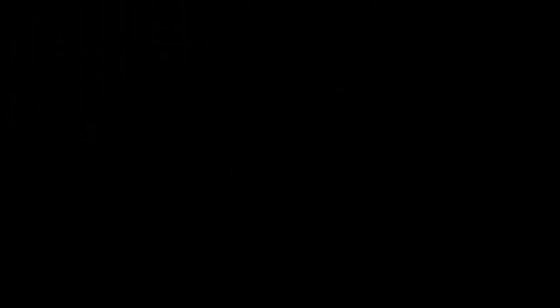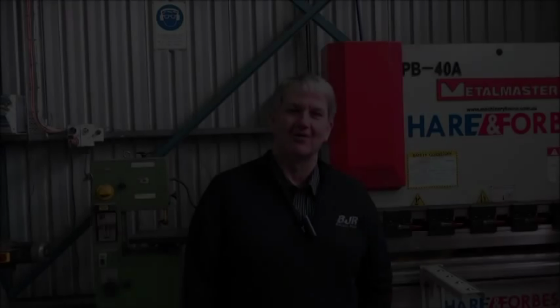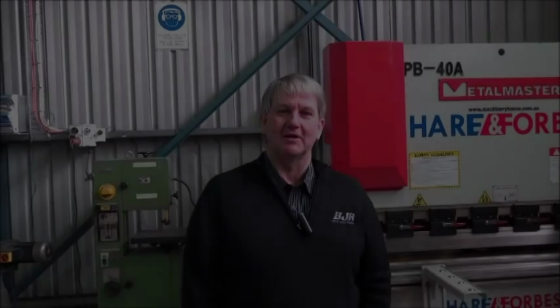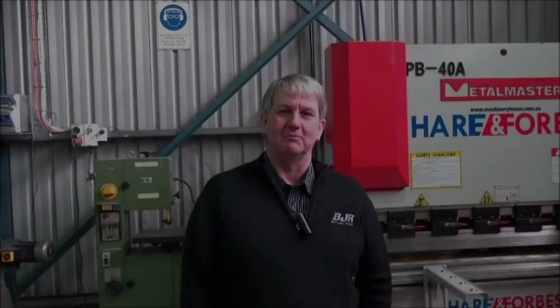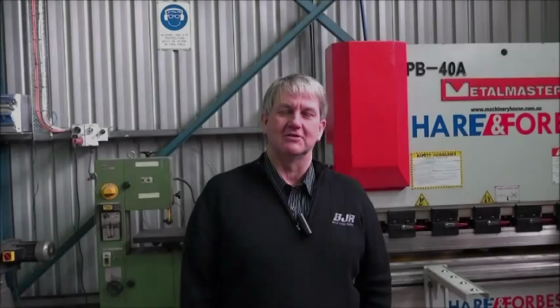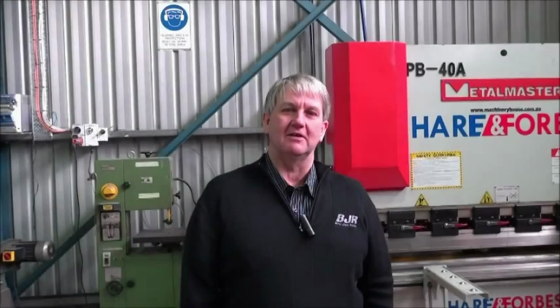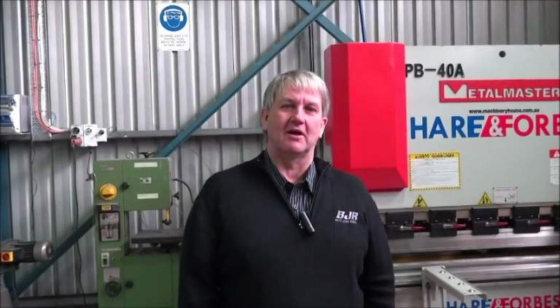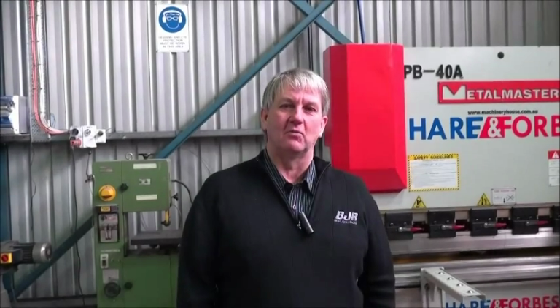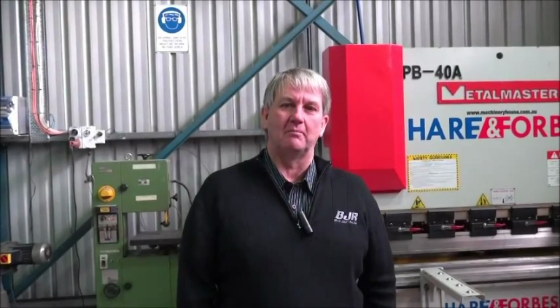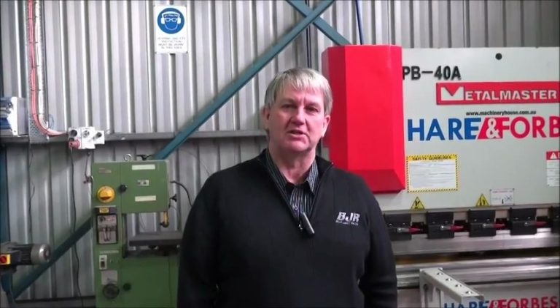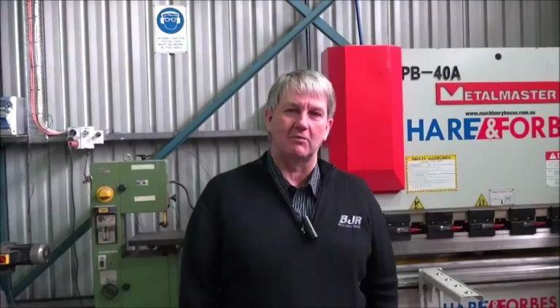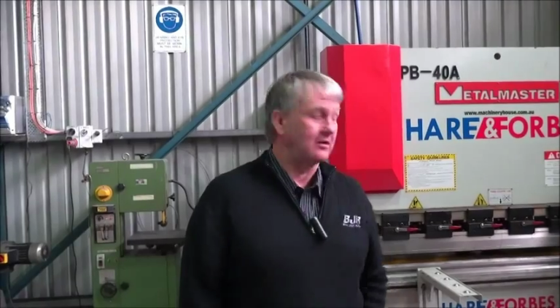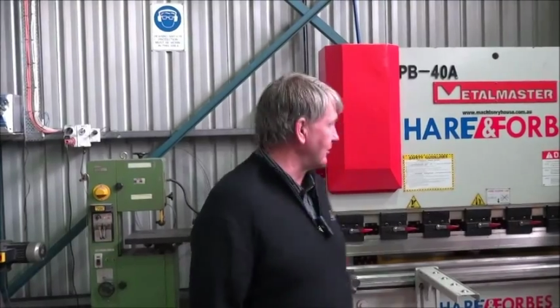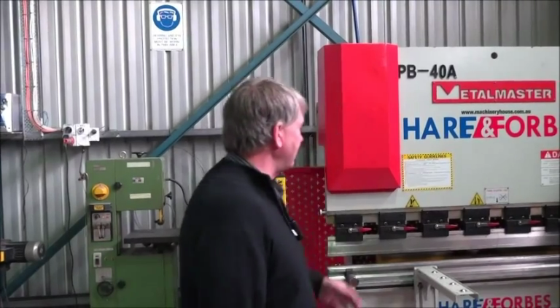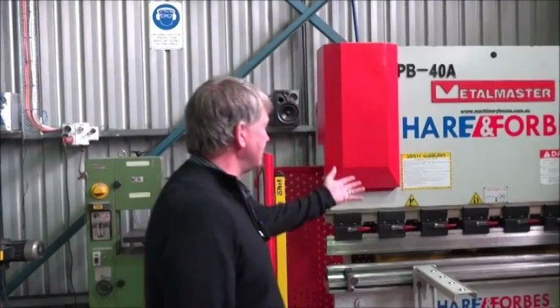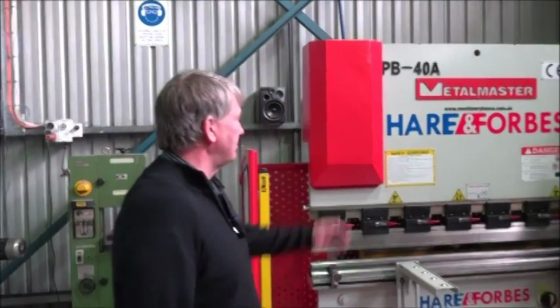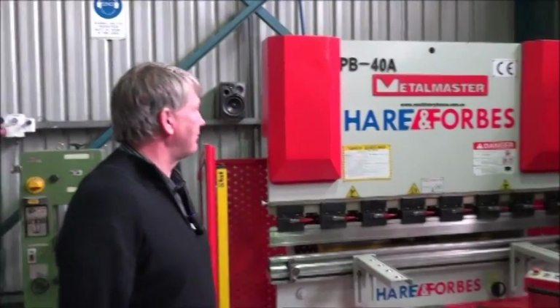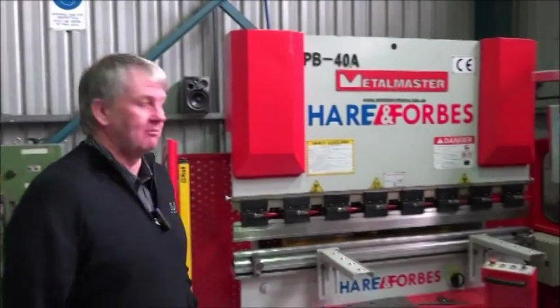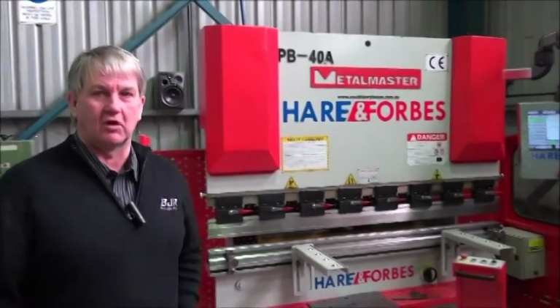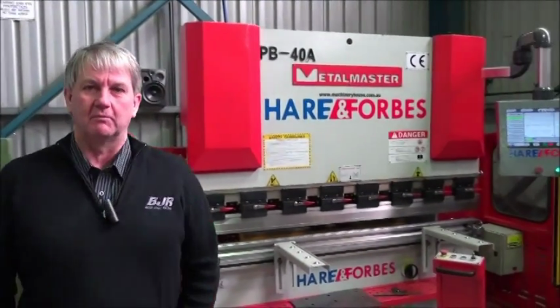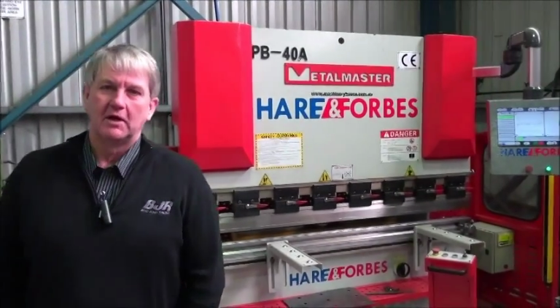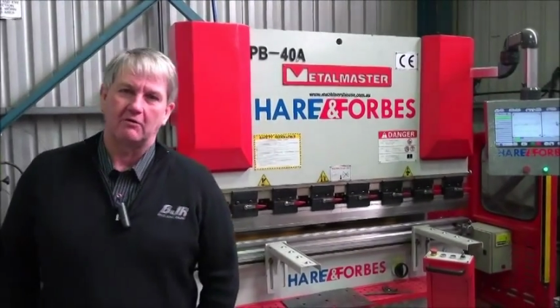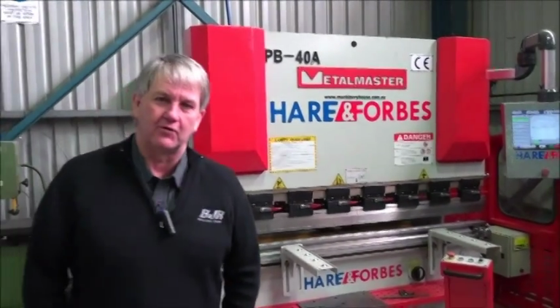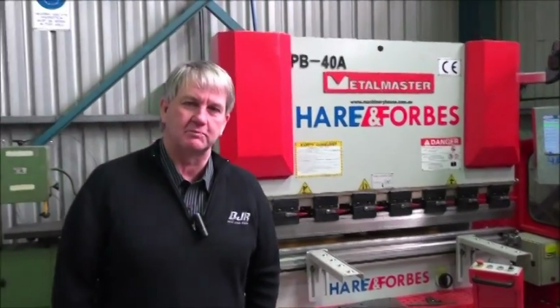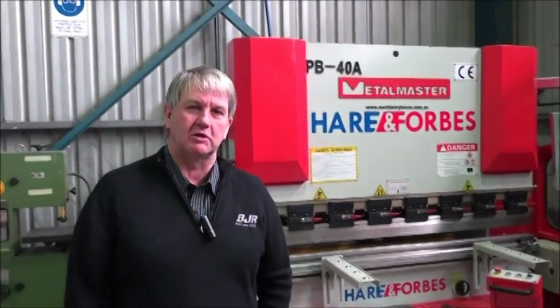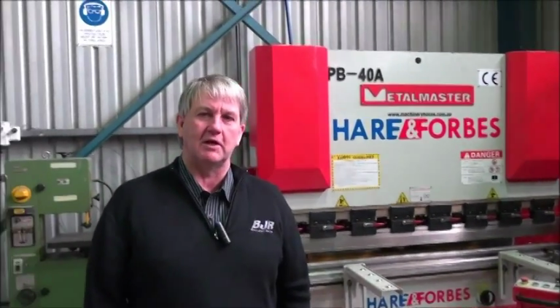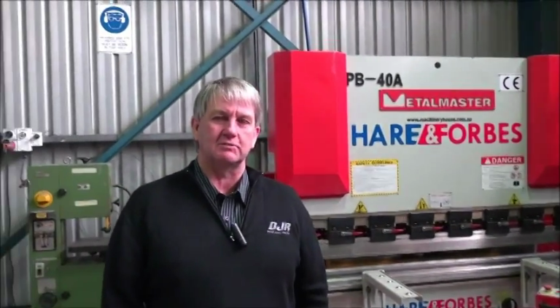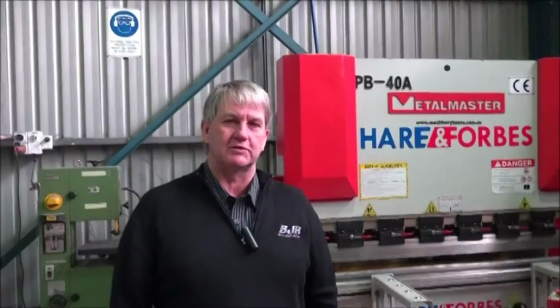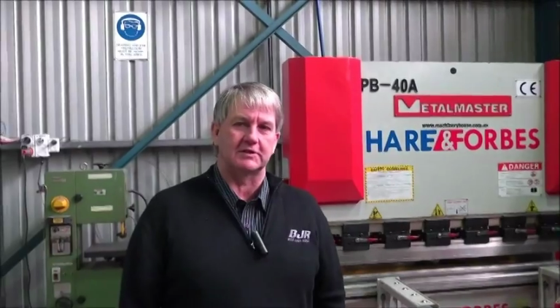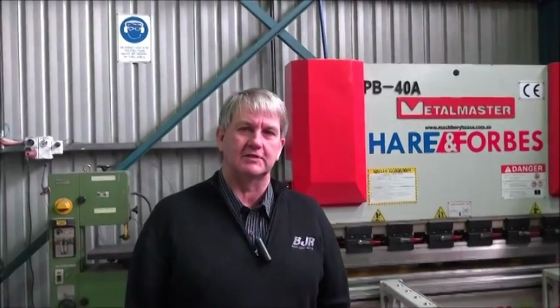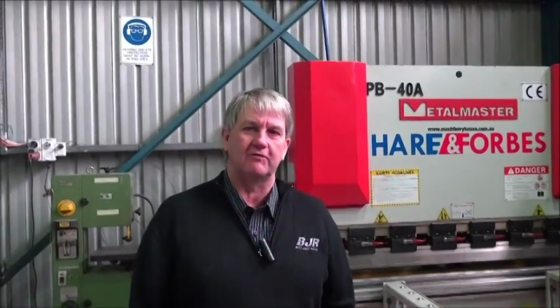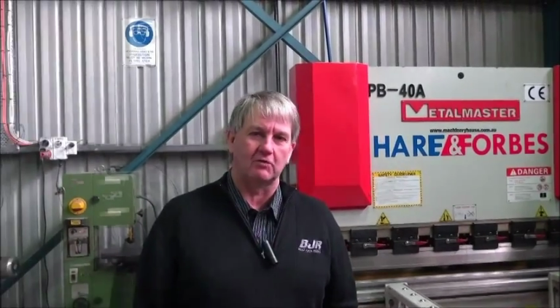Hi everybody, it's Kim Jones here. We're at VJR. We're going to talk about this new piece of equipment we've got from Hare and Forgs Machinery Warehouse, which is a CNC folder.